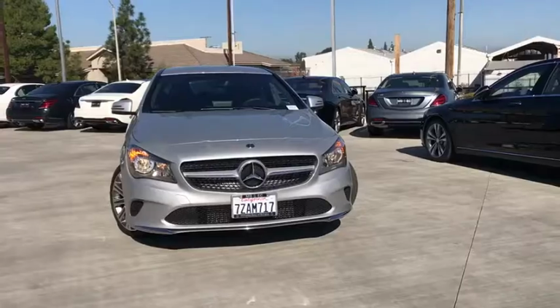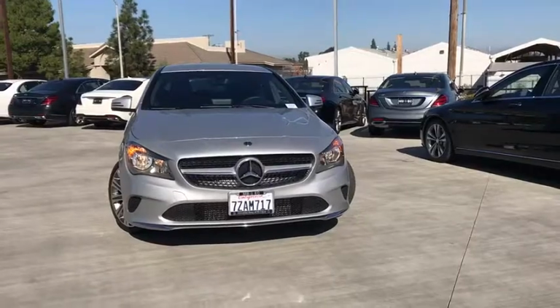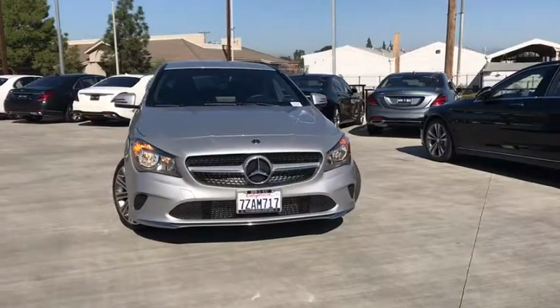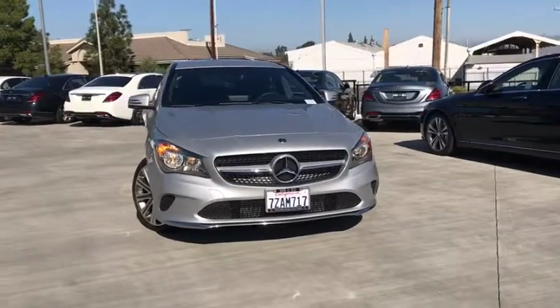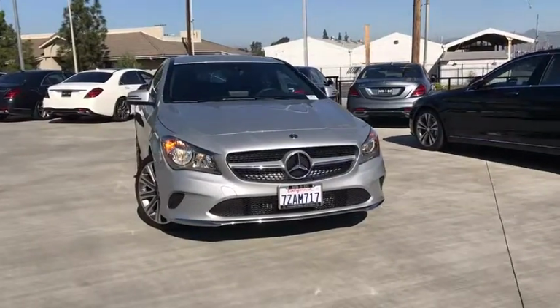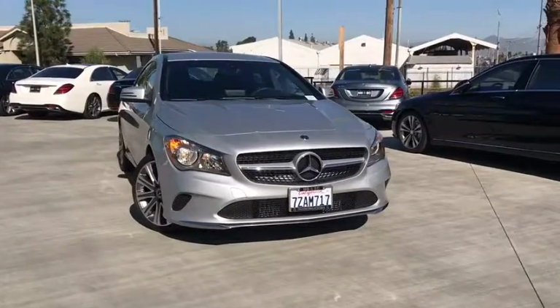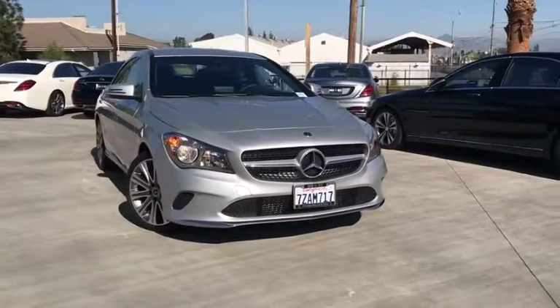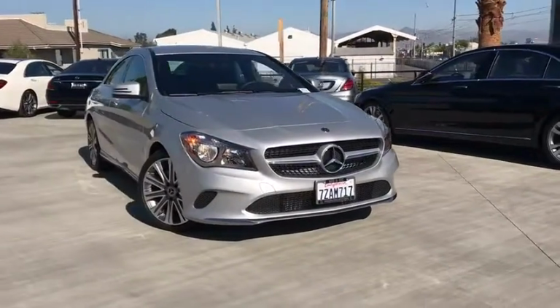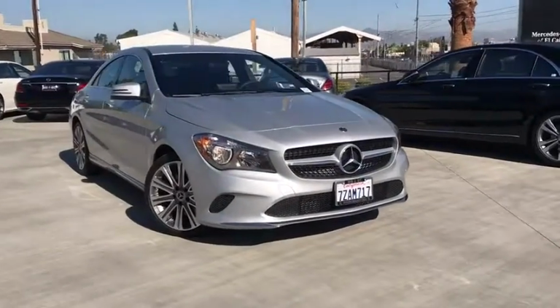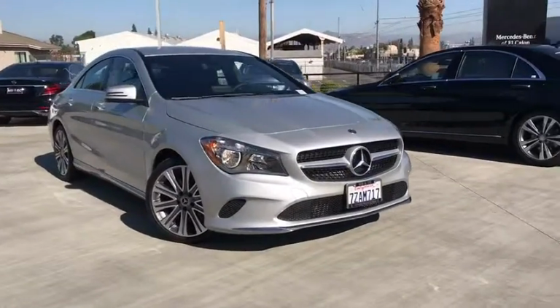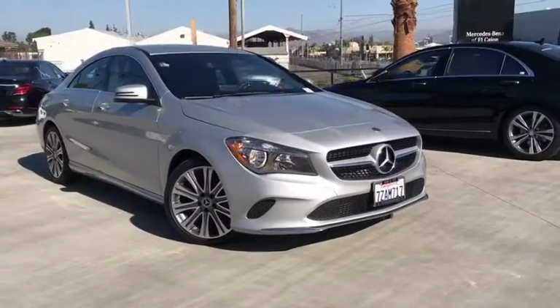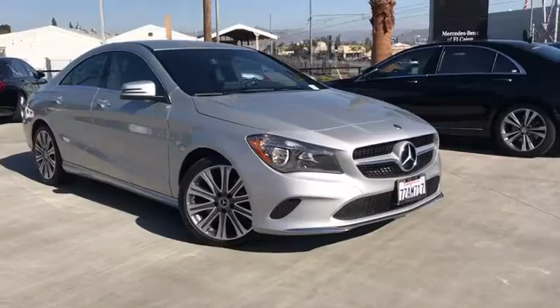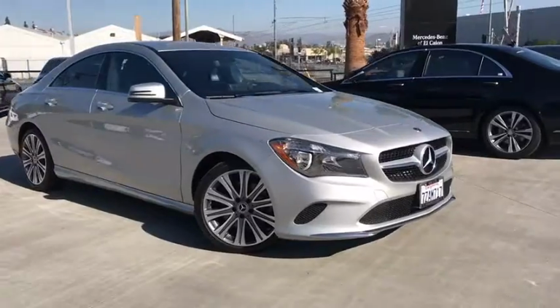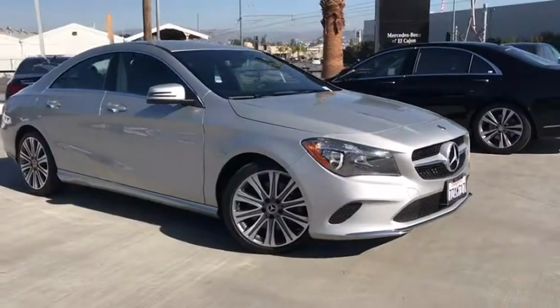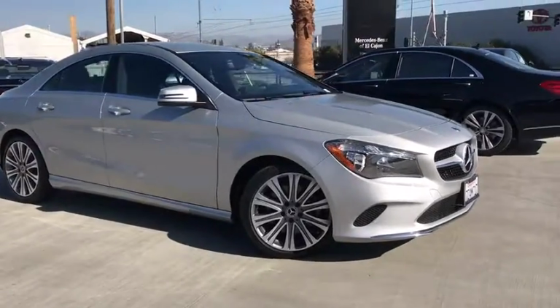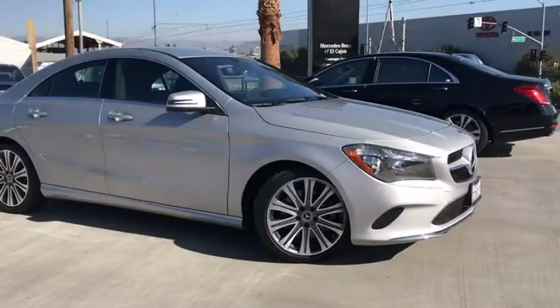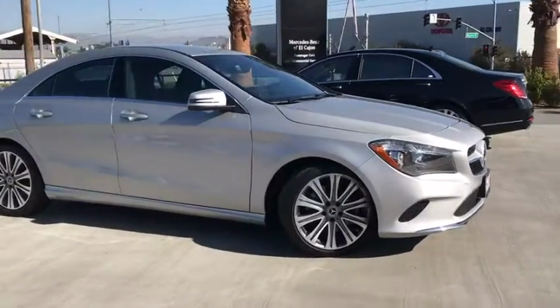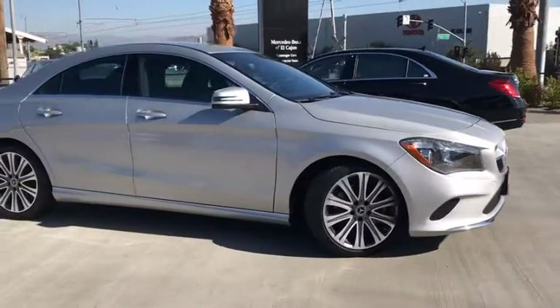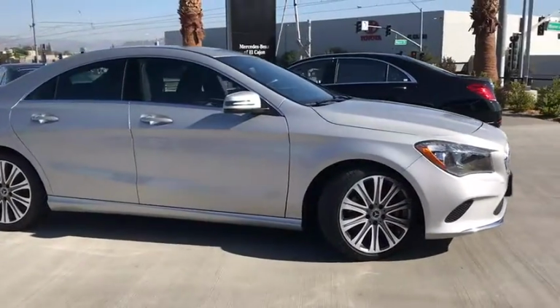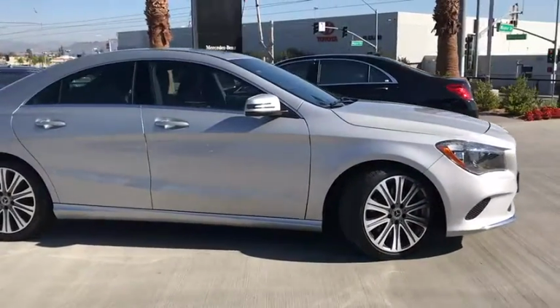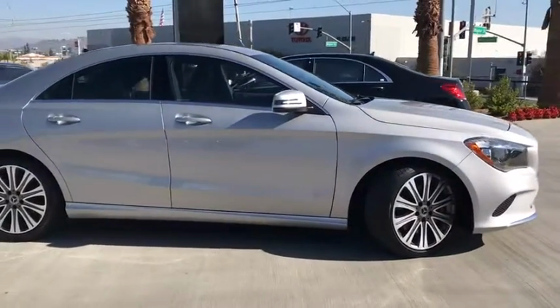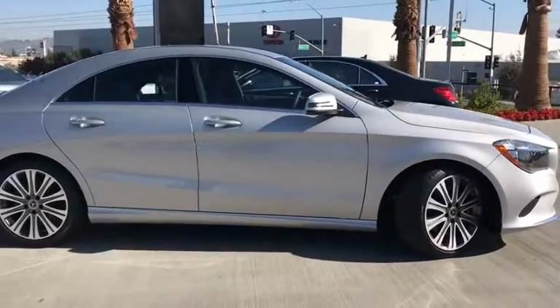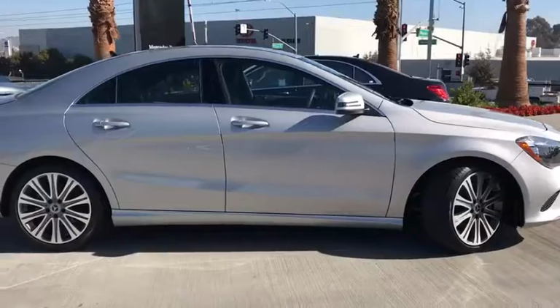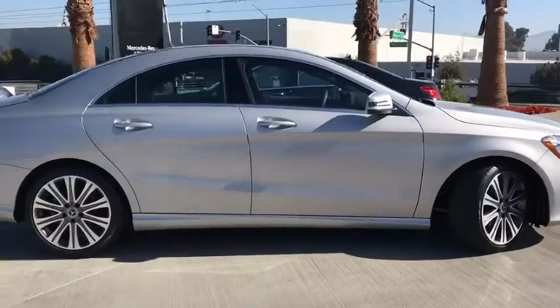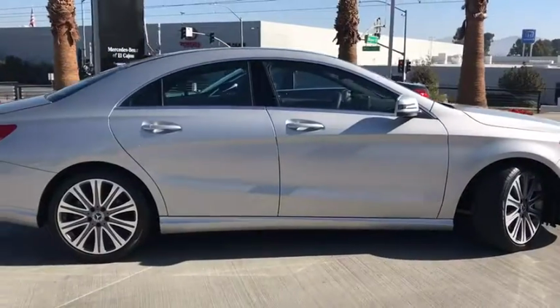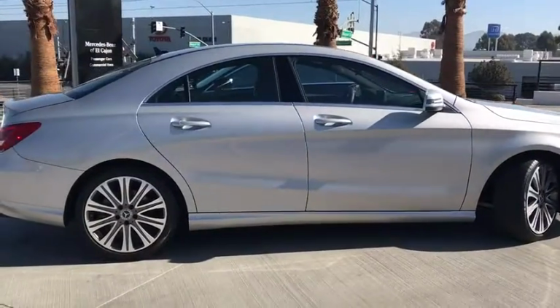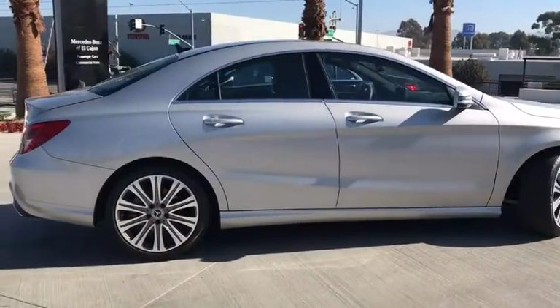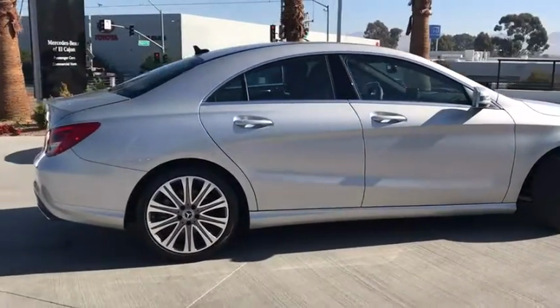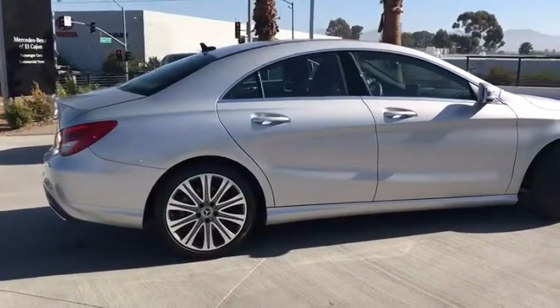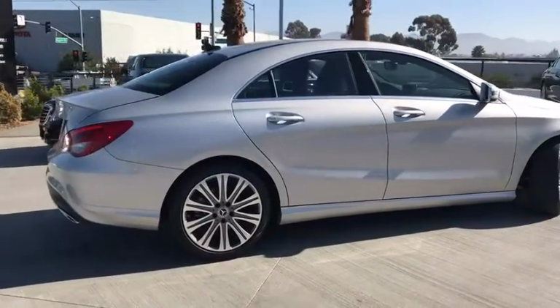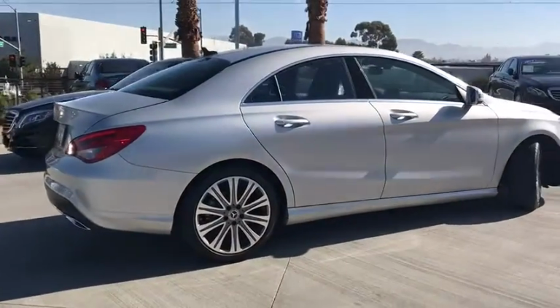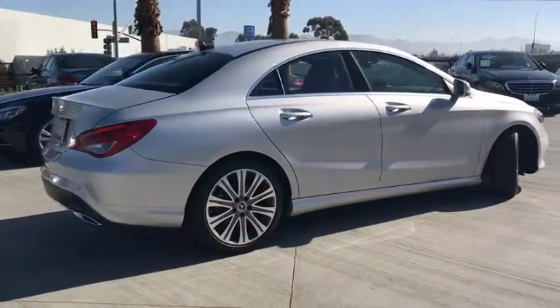The 2018 Mercedes CLA. The CLA comes with impressive handling, elegance, and luxury interiors. It has amazing sleek lines, which also reduces the coefficient of drag to minimal, making it very aerodynamic.